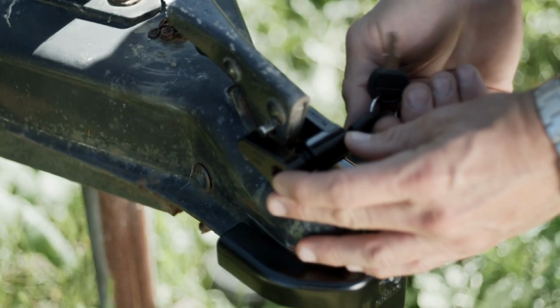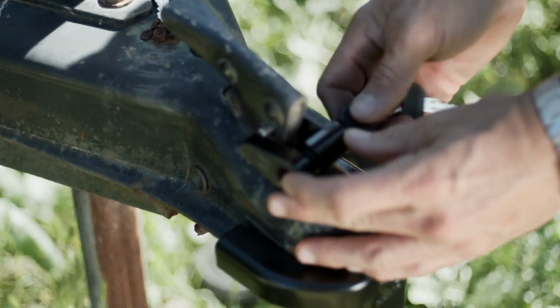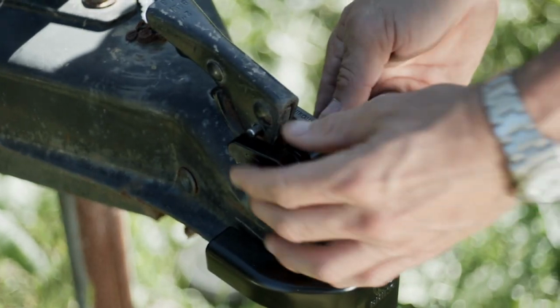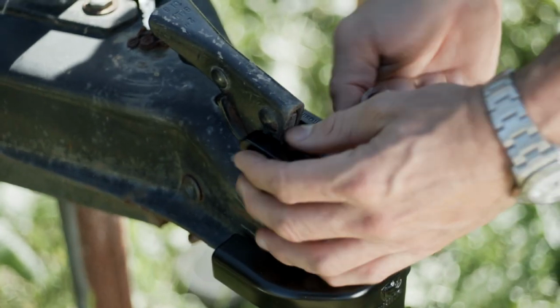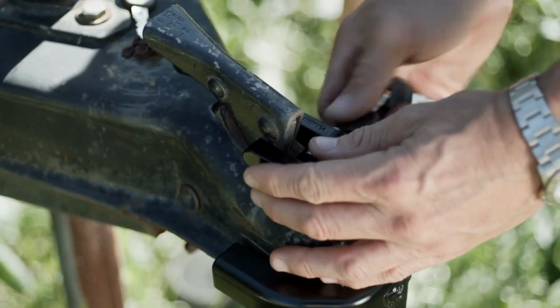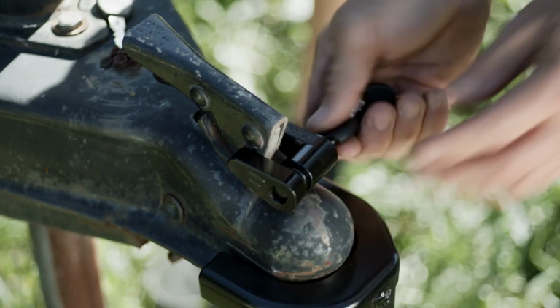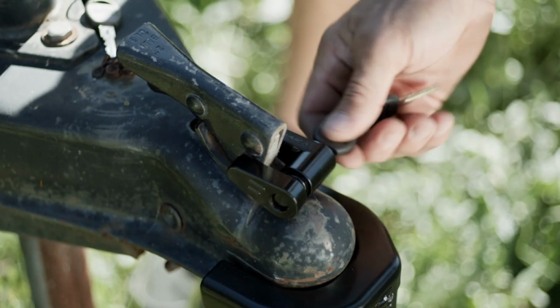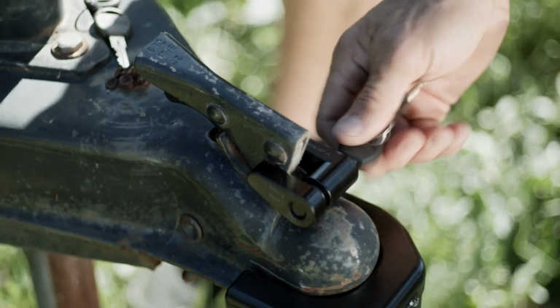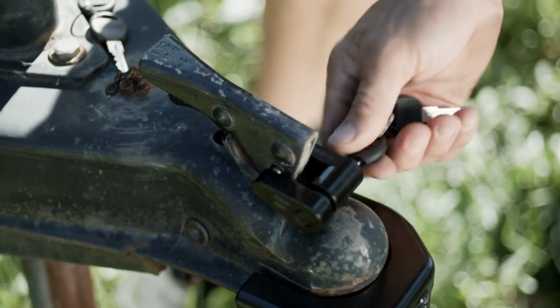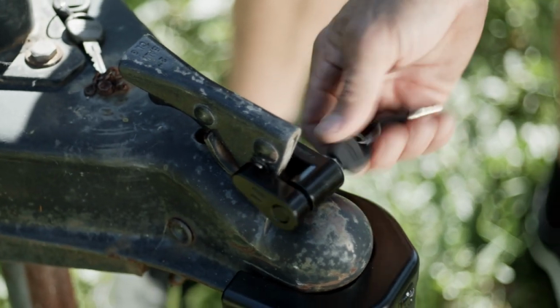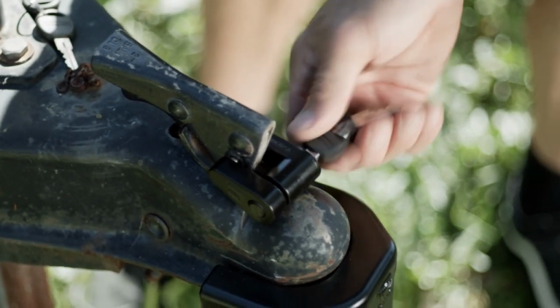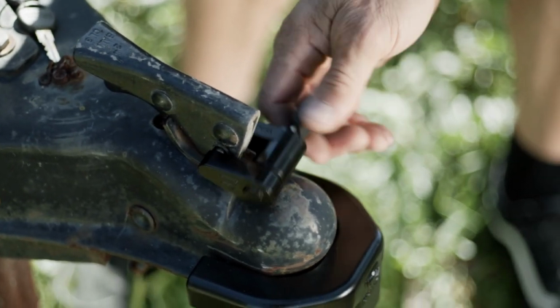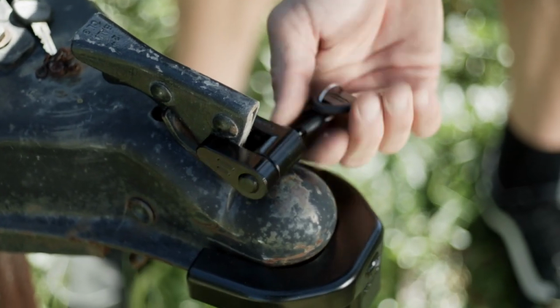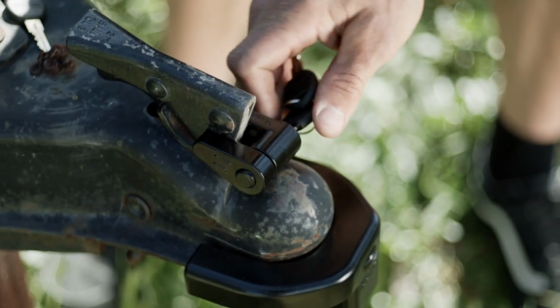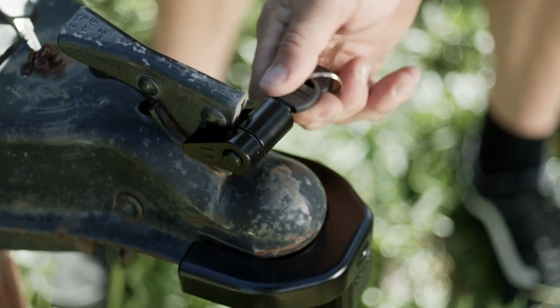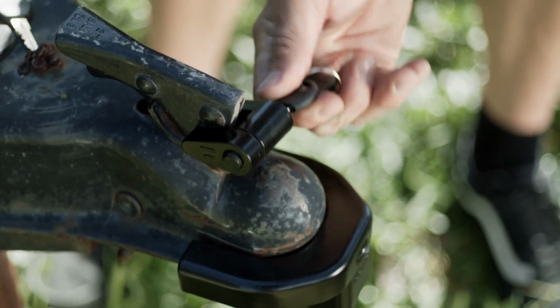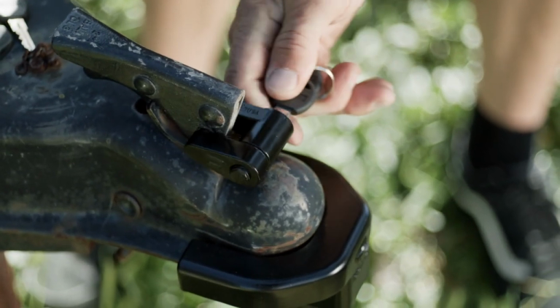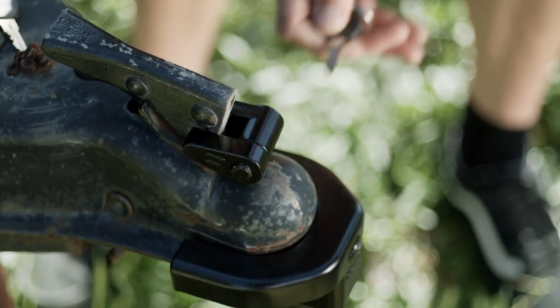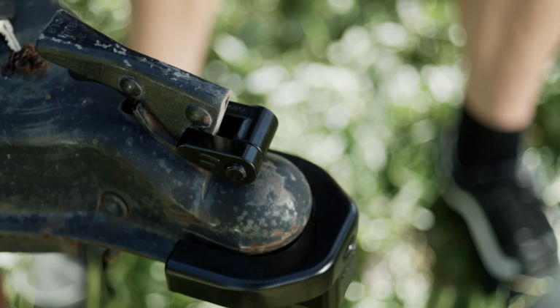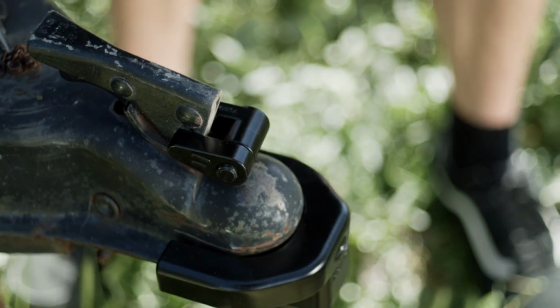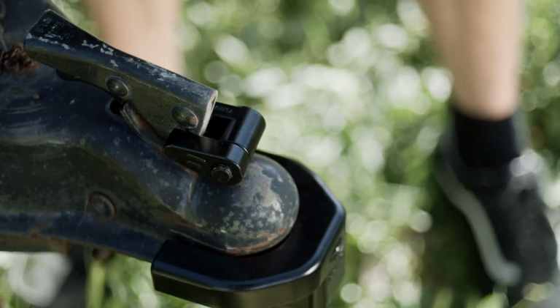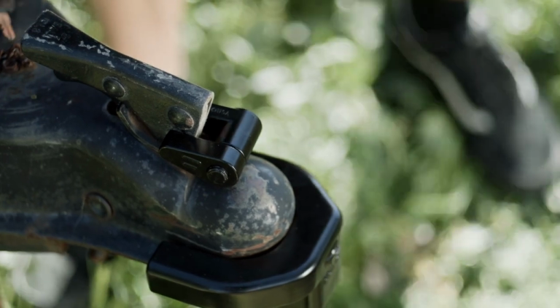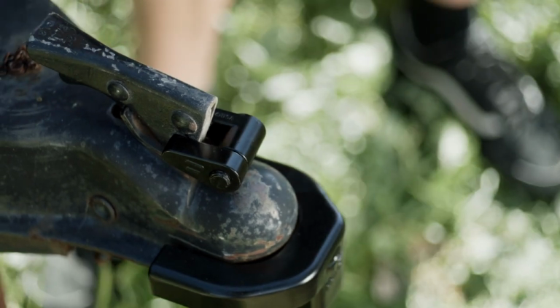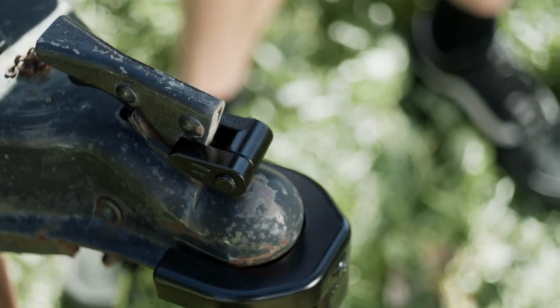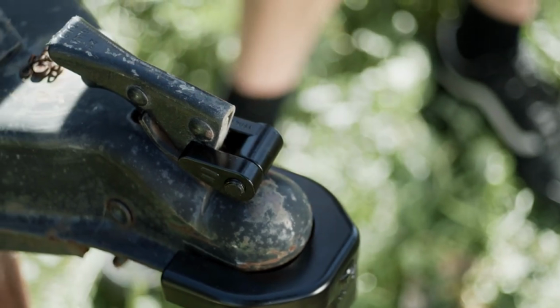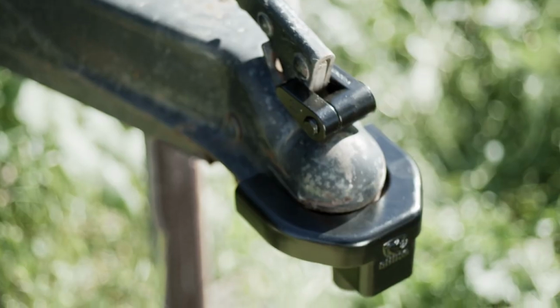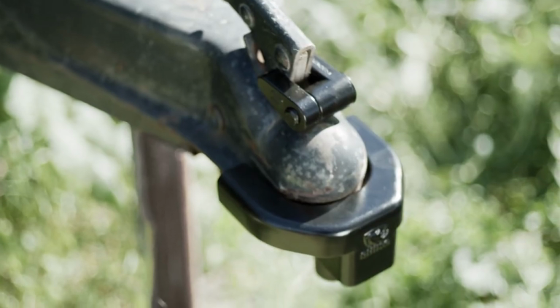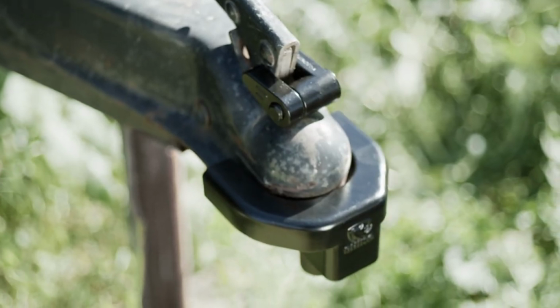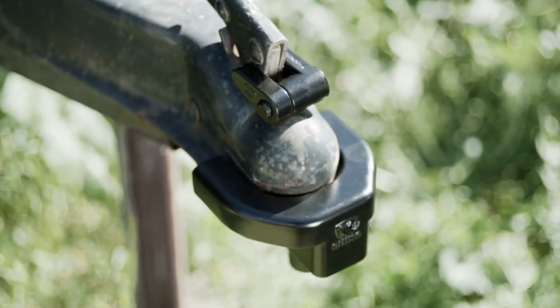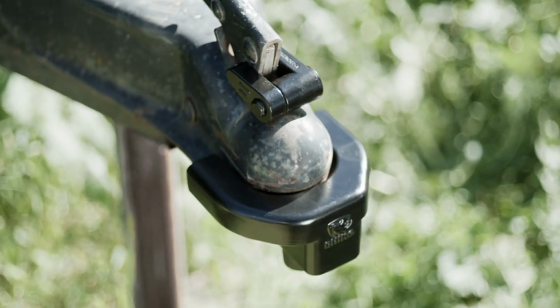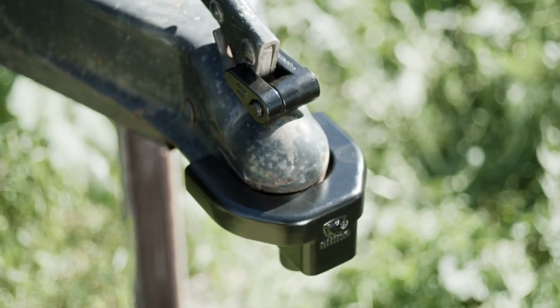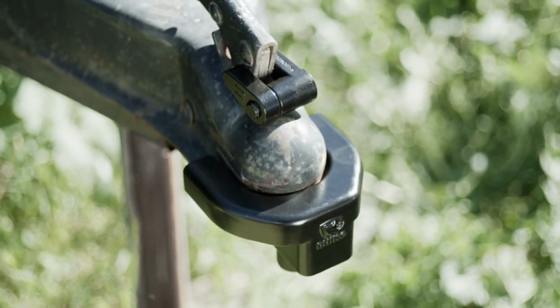But that's not all. The Rhino USA Coupler Lock Kit also includes a secondary lock for your trailer locking lever. This solid steel lock slides between your trailer's locking lever, making it impossible to utilize your trailer hitch.